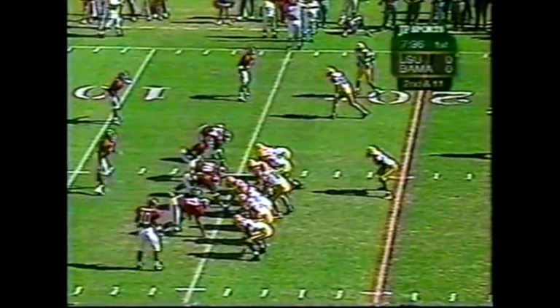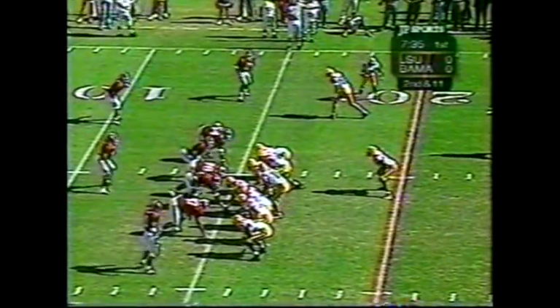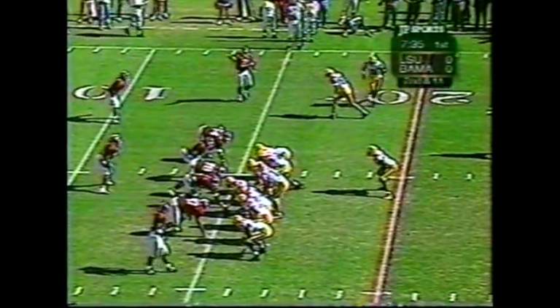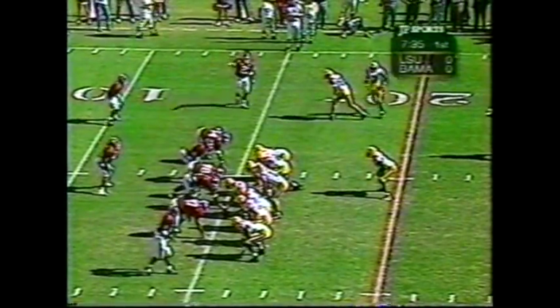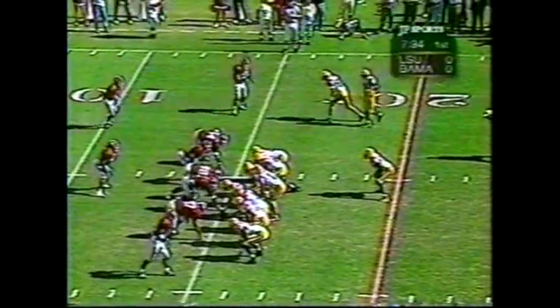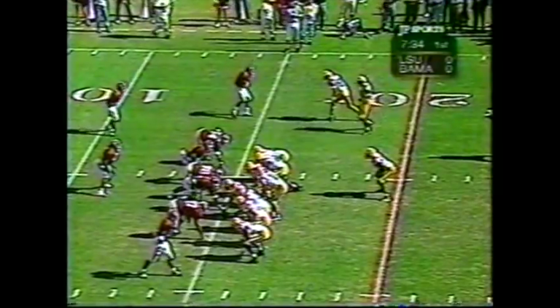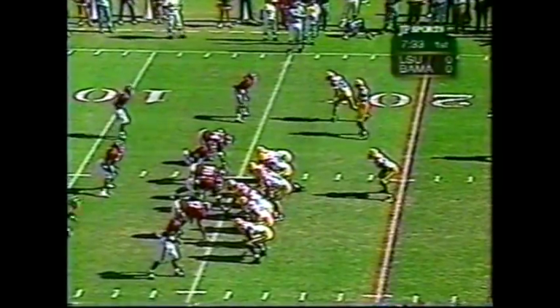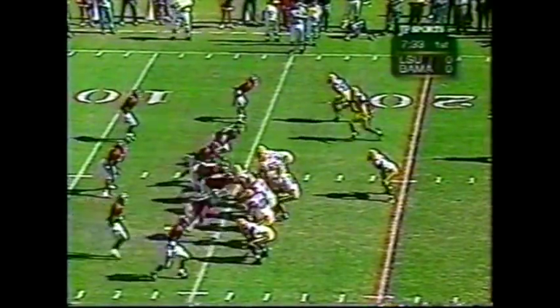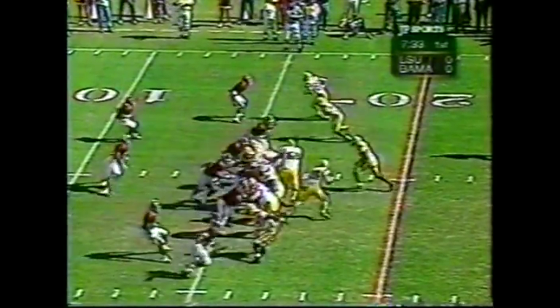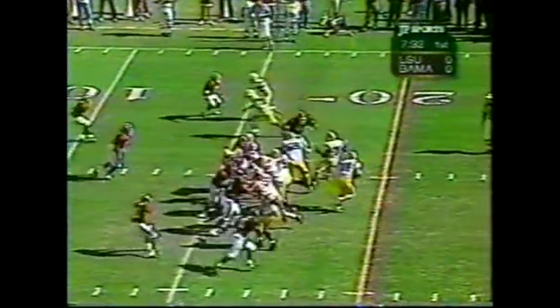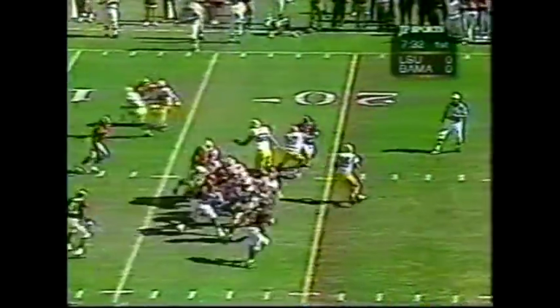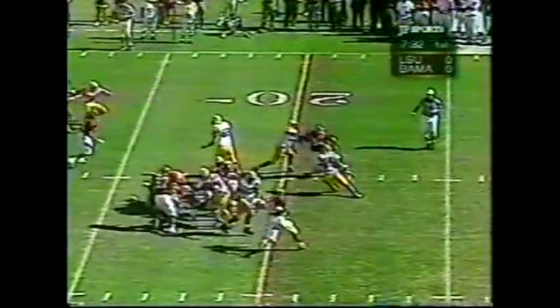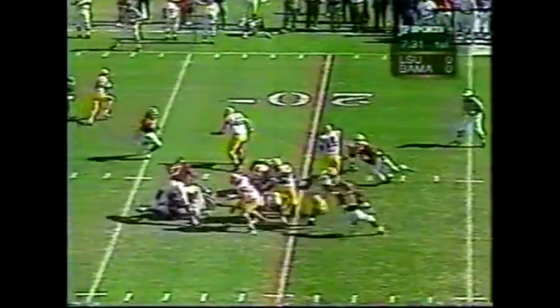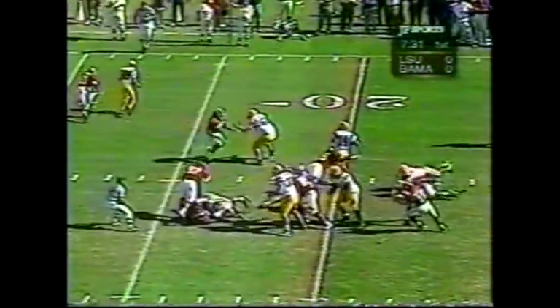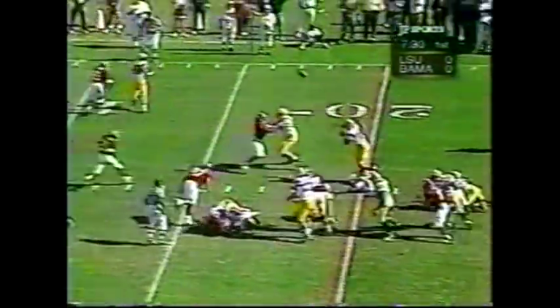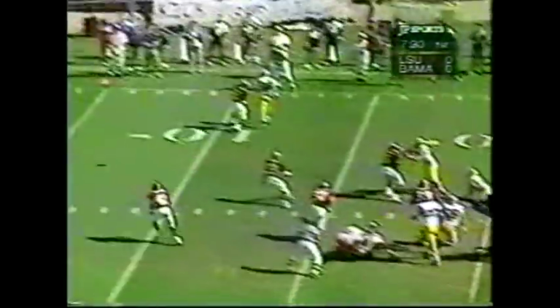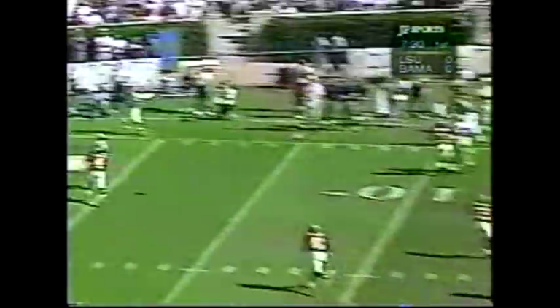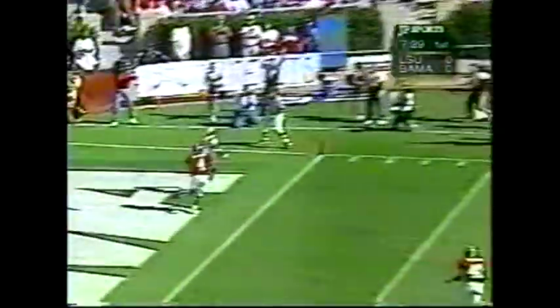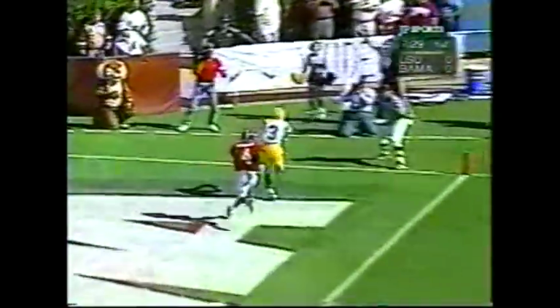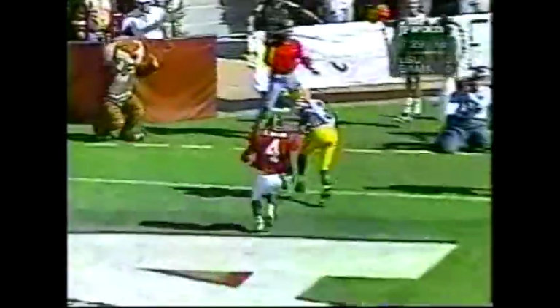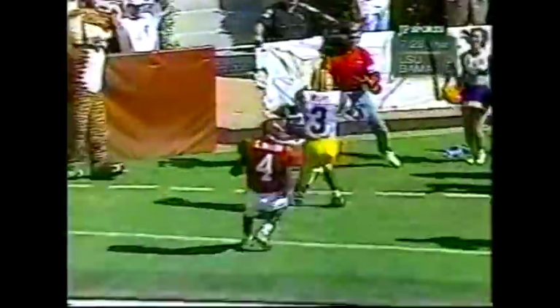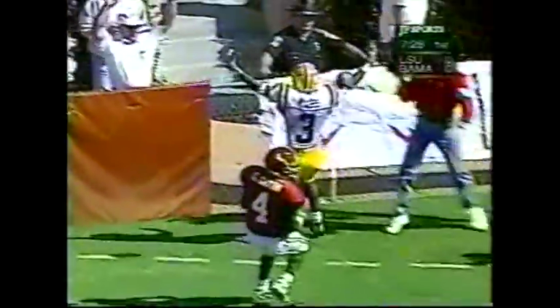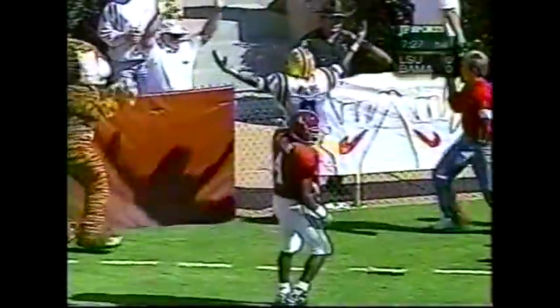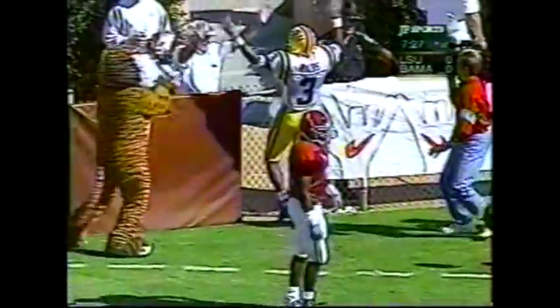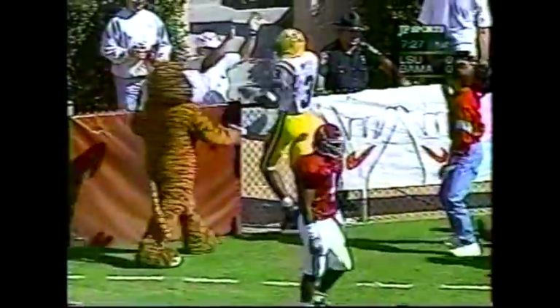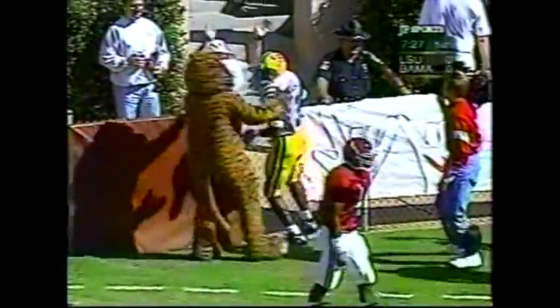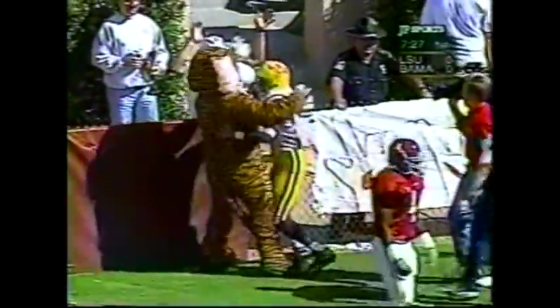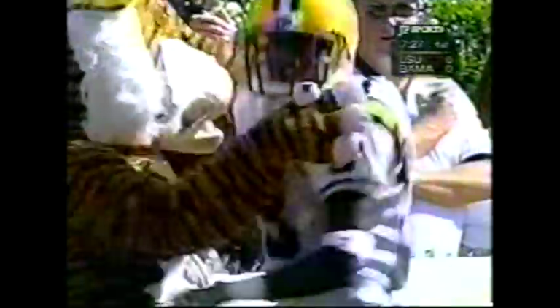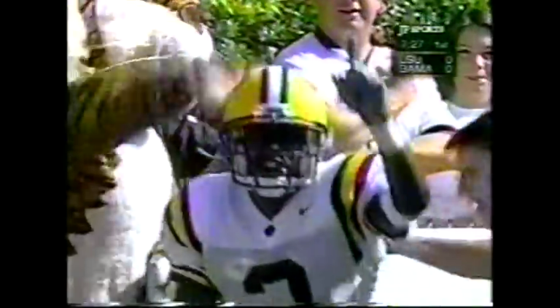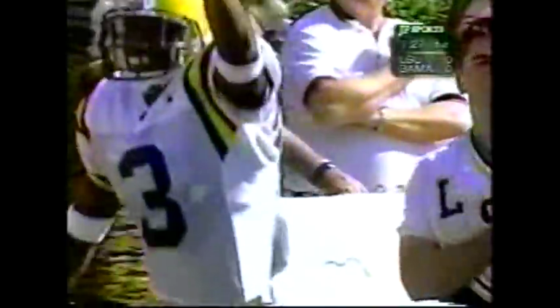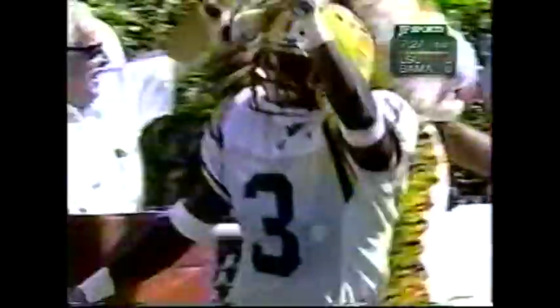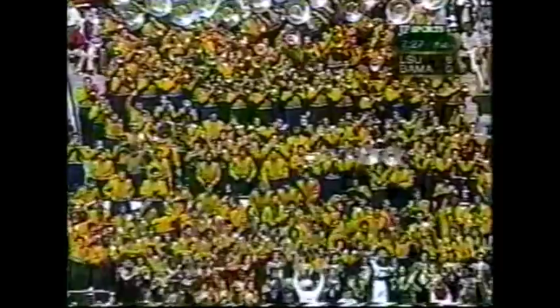This is where Alabama really tightens up. They get down into that 4-down territory — this is hard yardage. There are tight ends in the game. LSU to the end zone! Touchdown, Tigers!